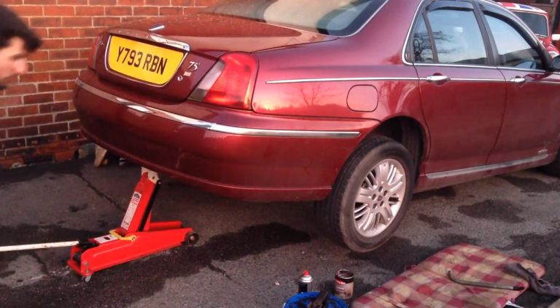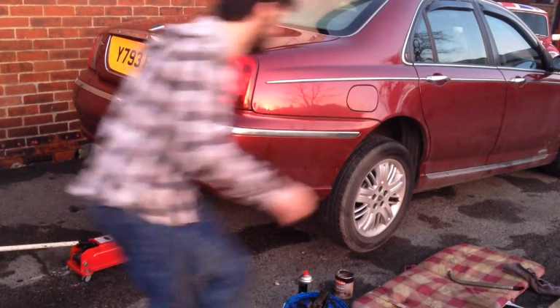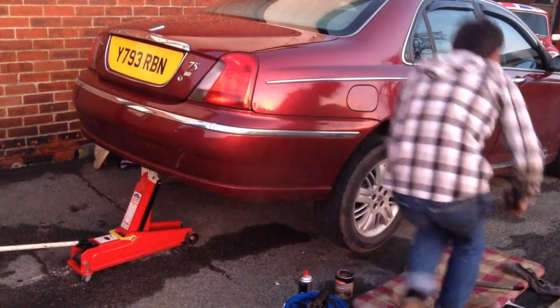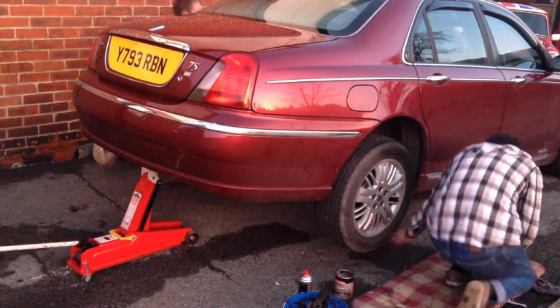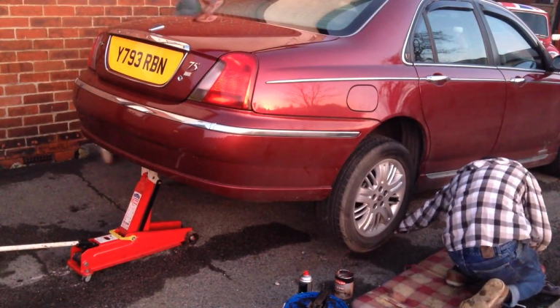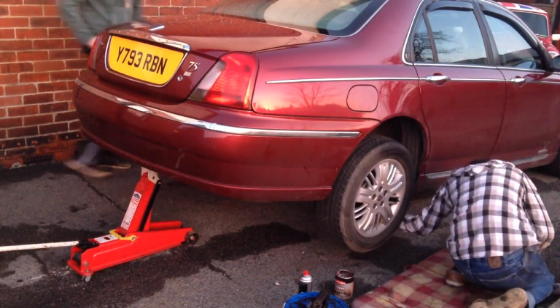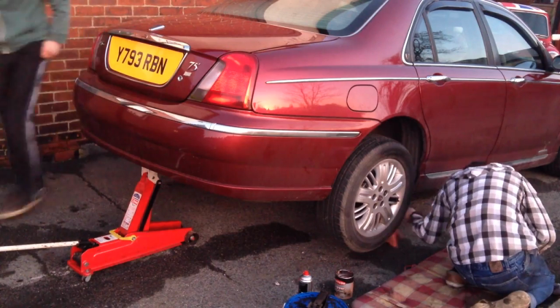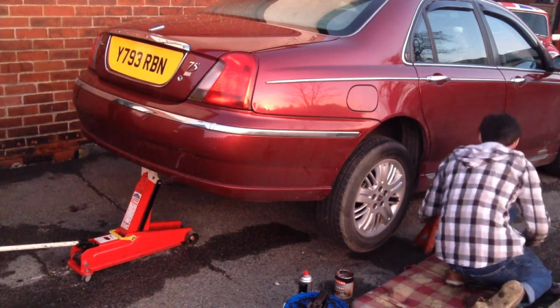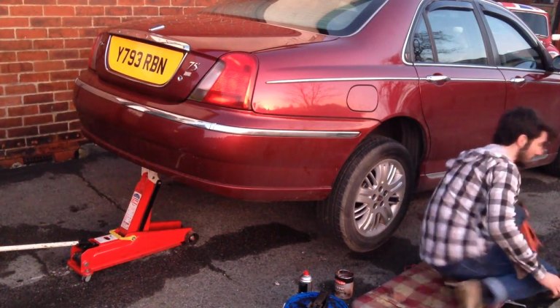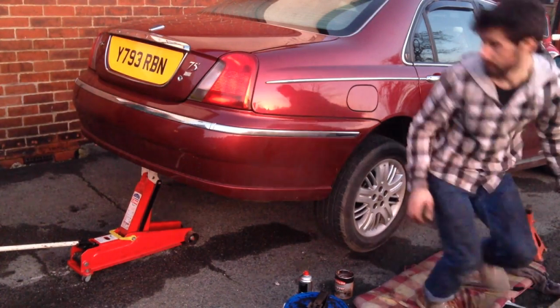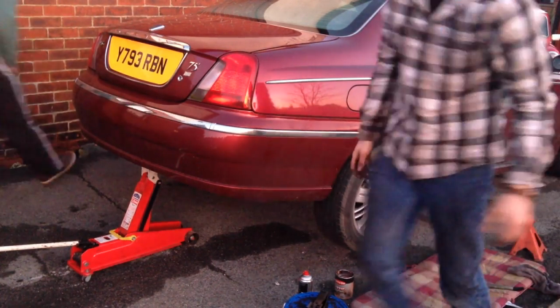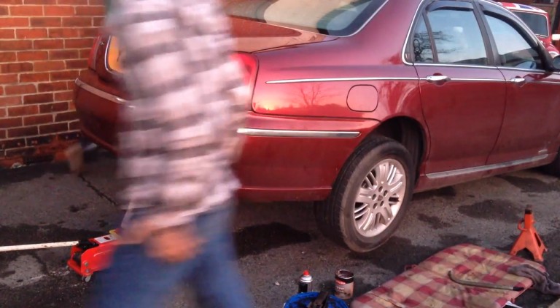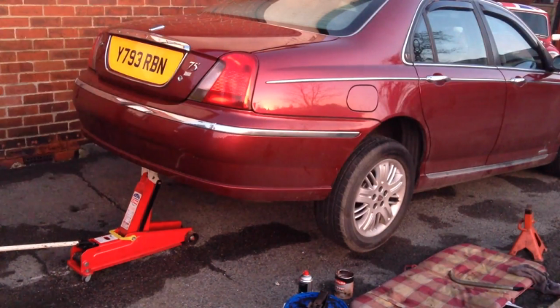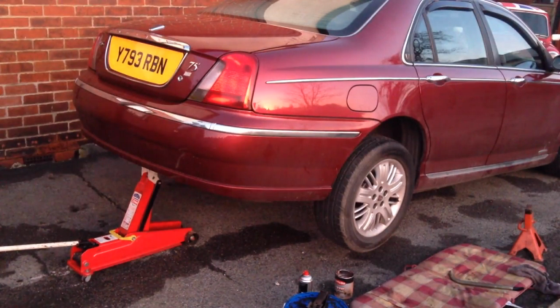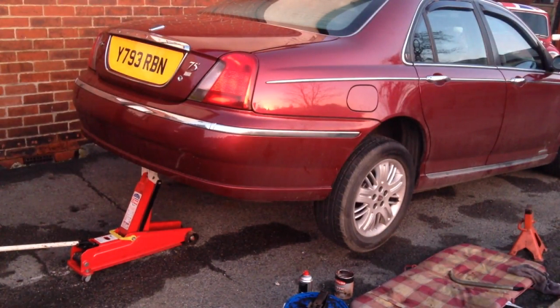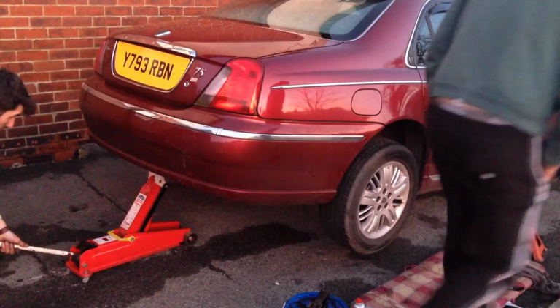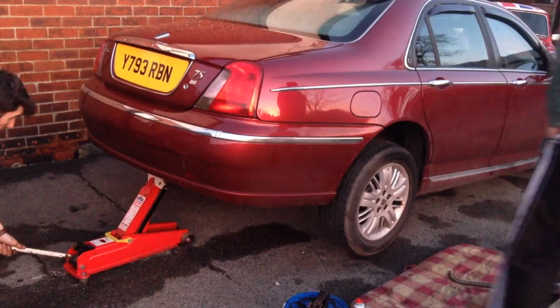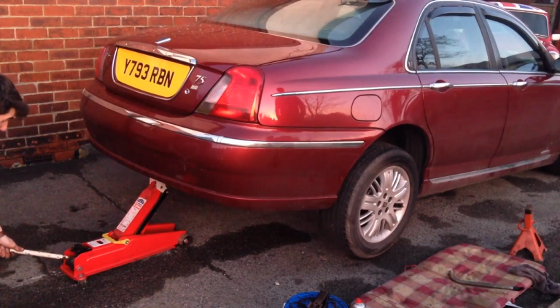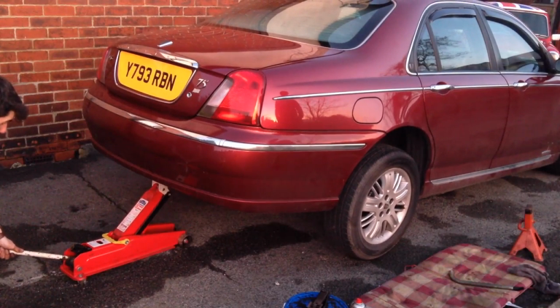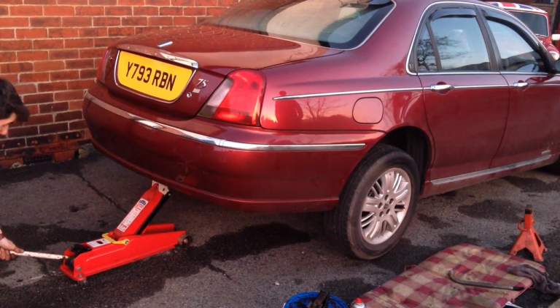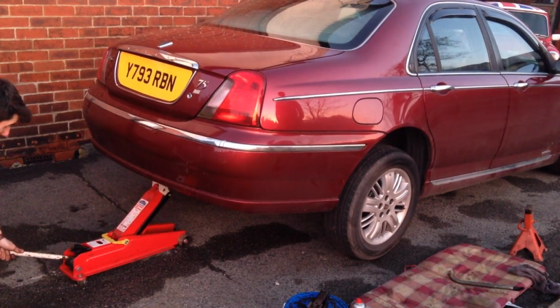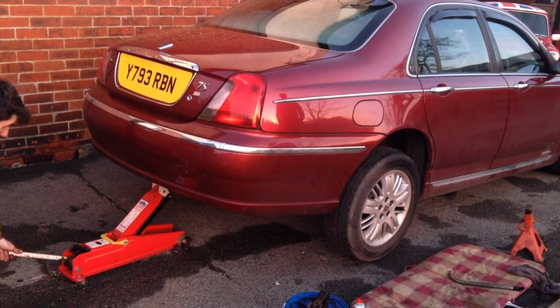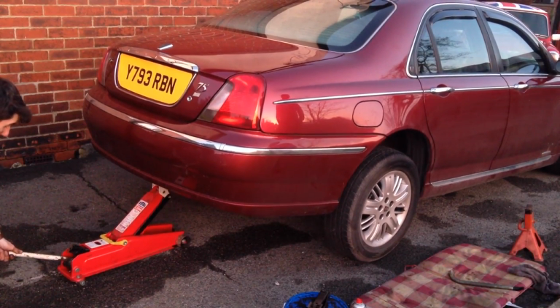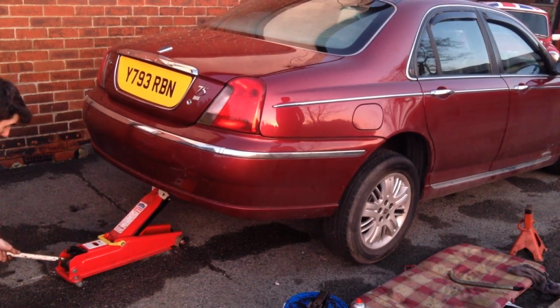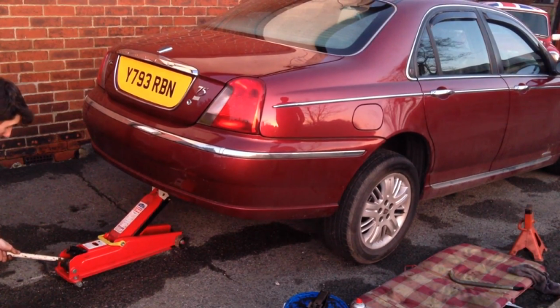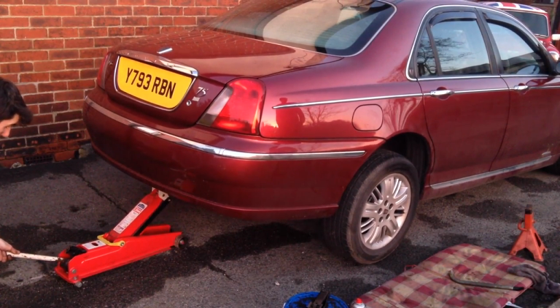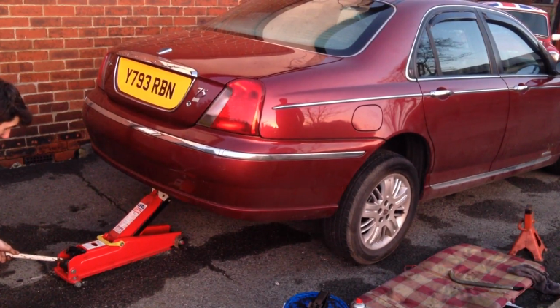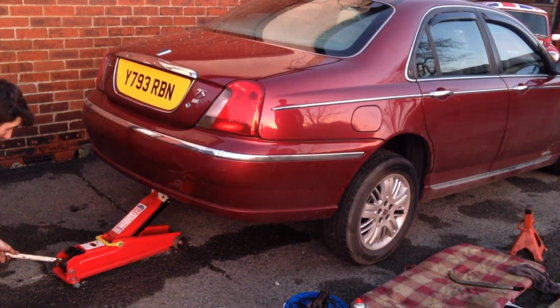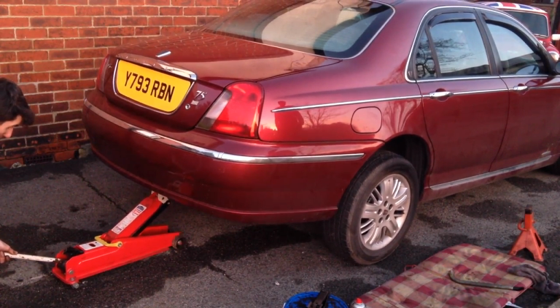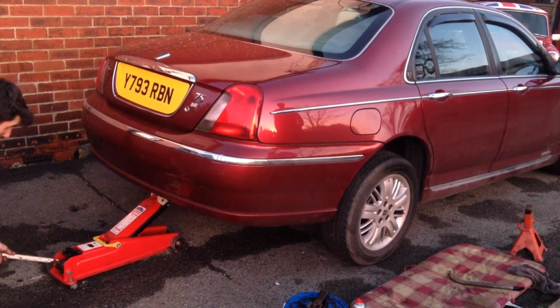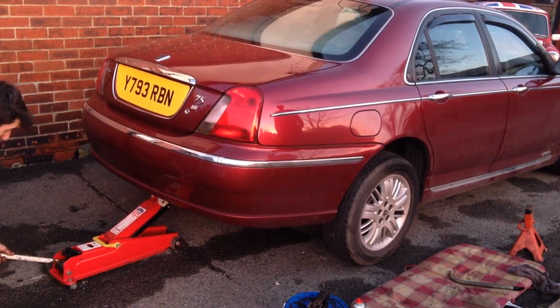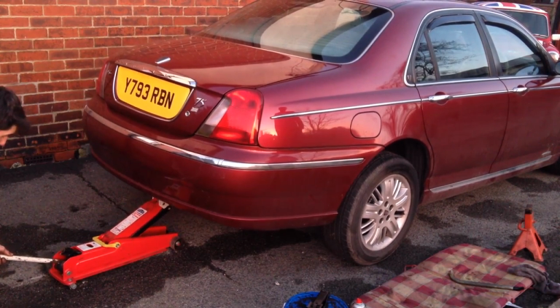Take the wheels back on and tighten them in, take the jack stands out, lower the car and you're done. Make sure to test the handbrake and the brakes very slowly before taking it out for its first run.